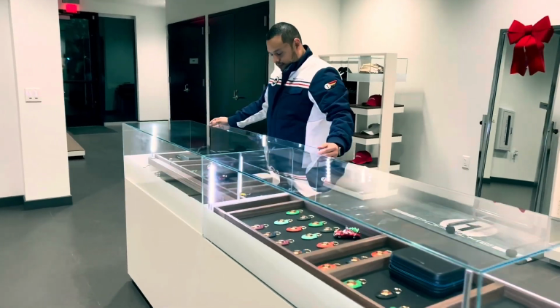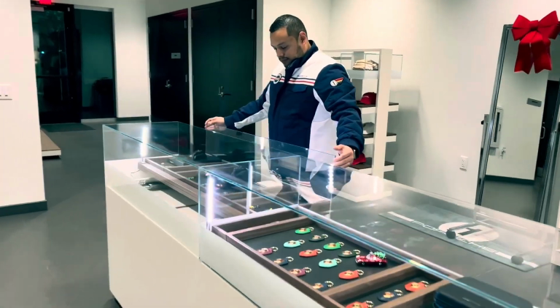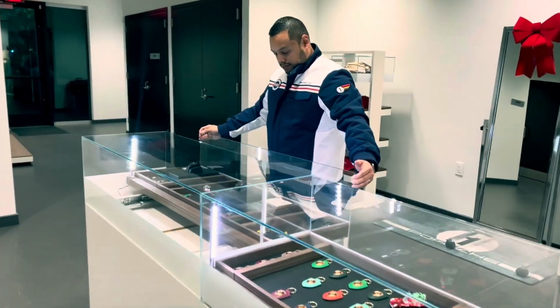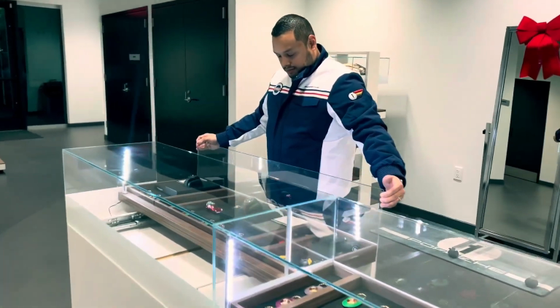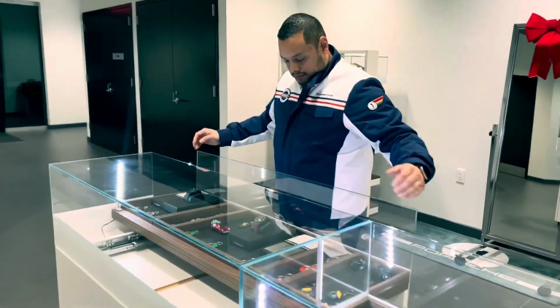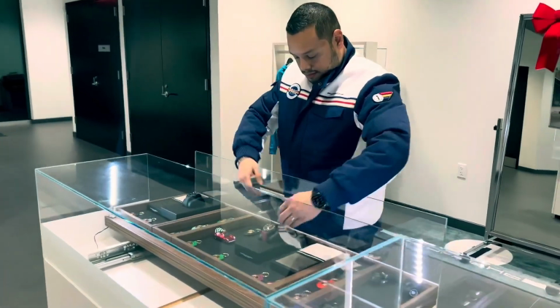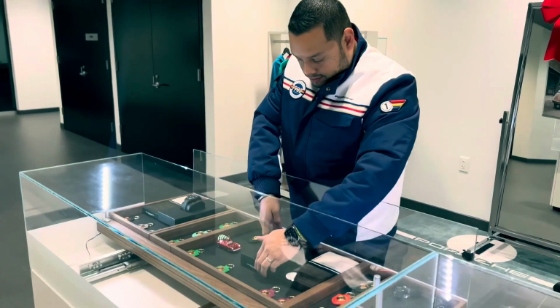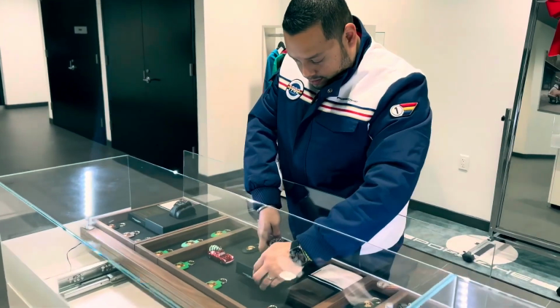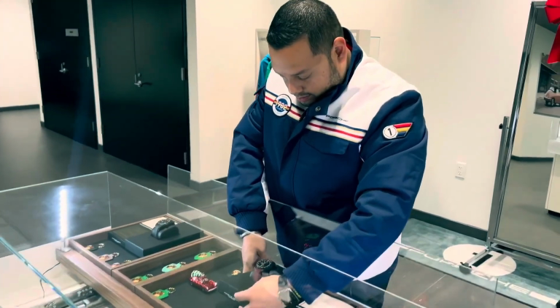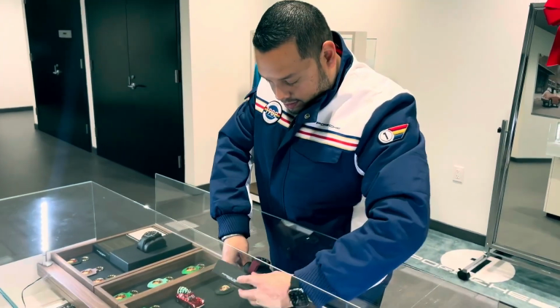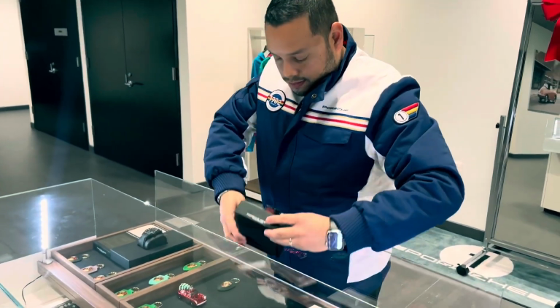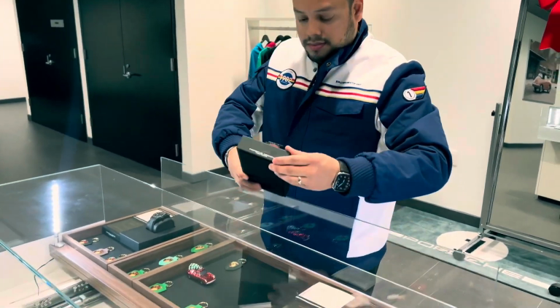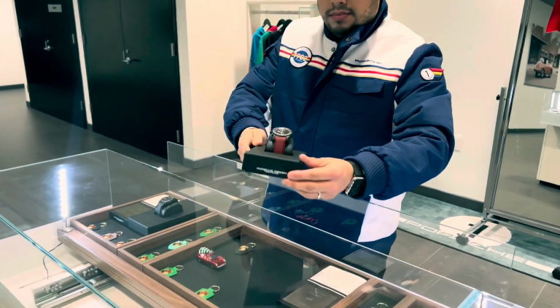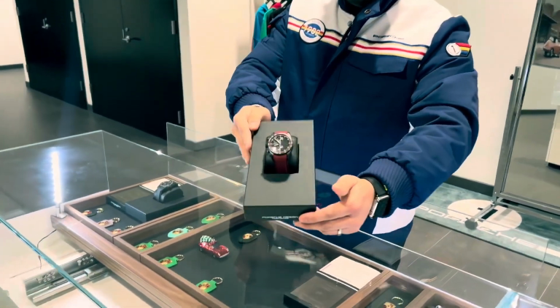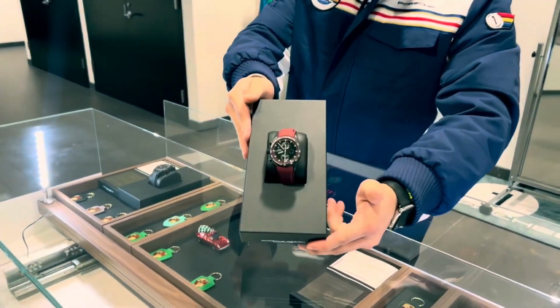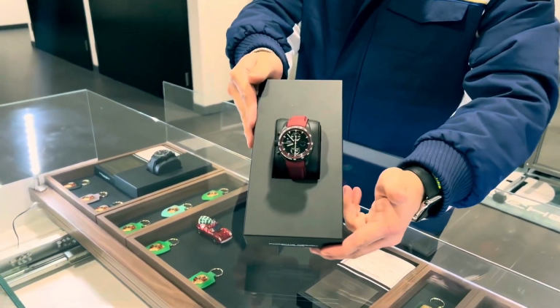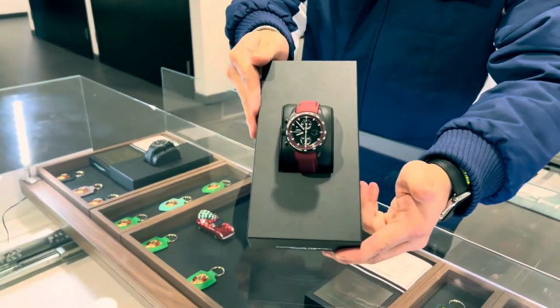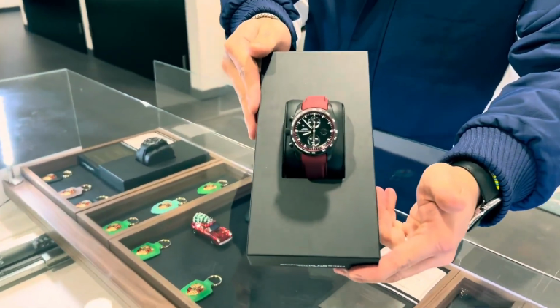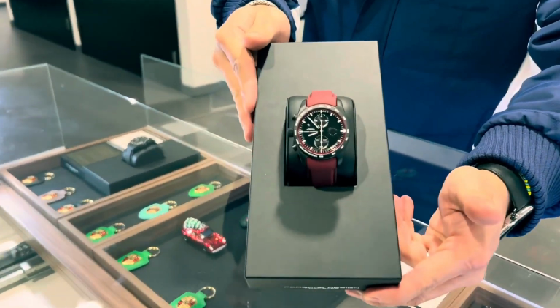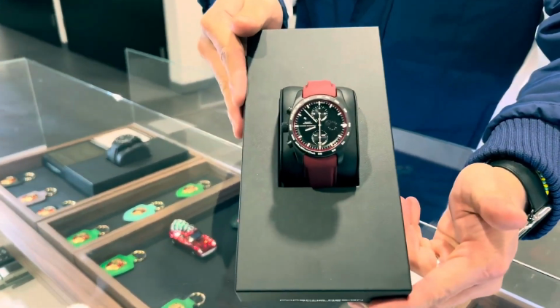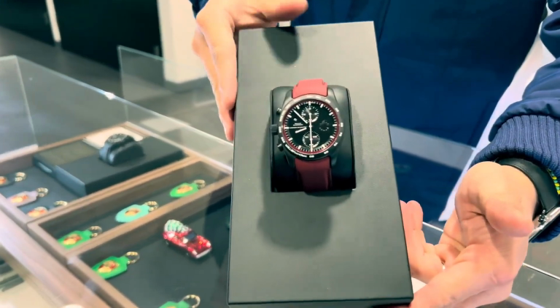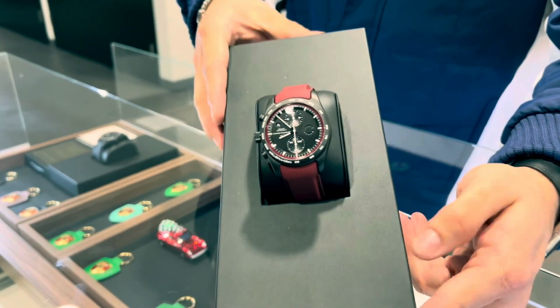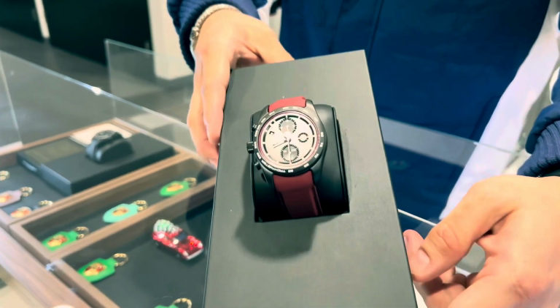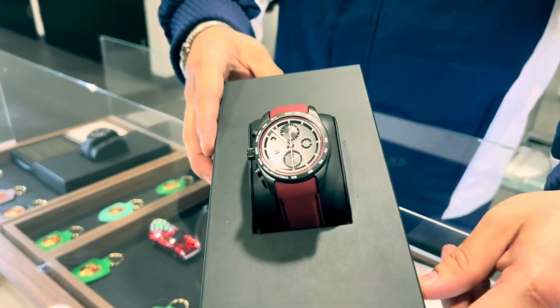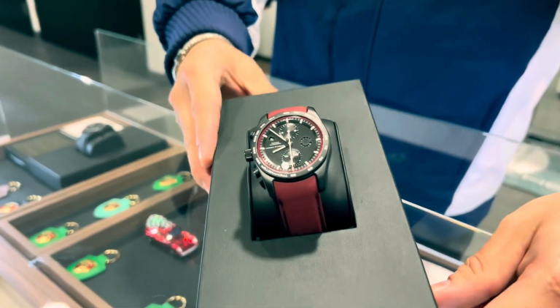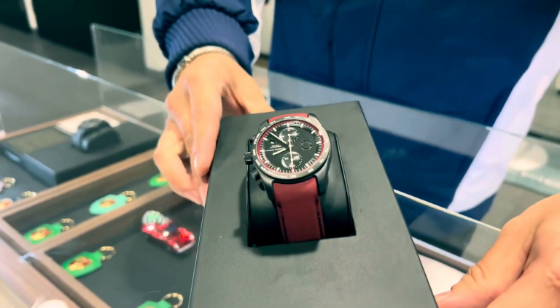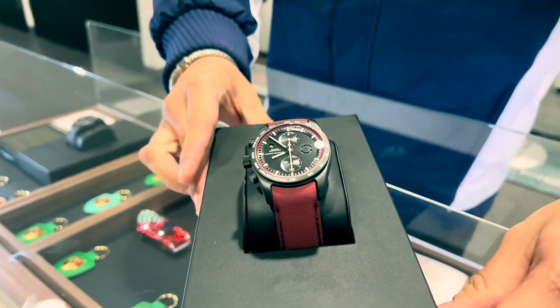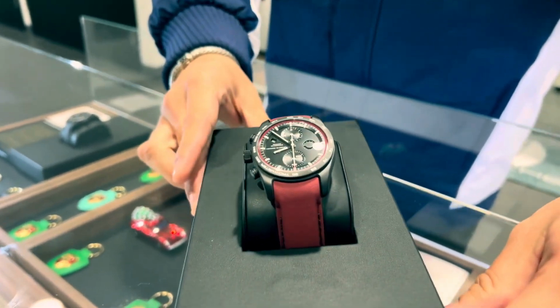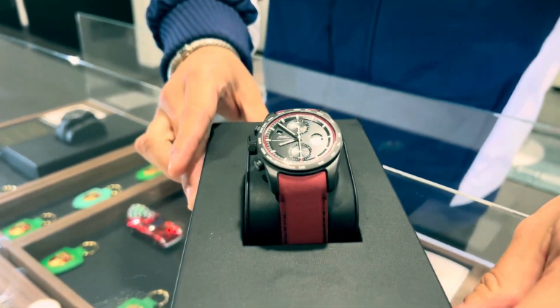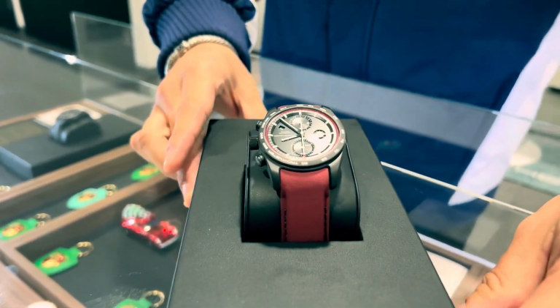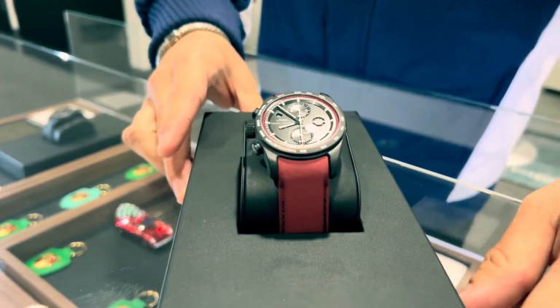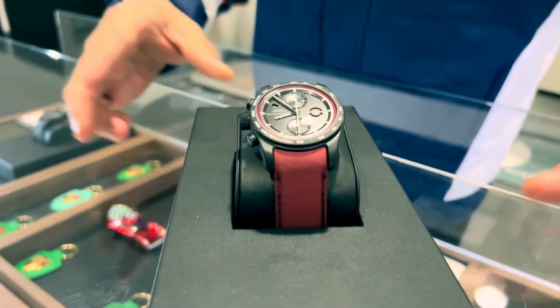Imagine a watch uniquely yours down to the very last detail. With our custom order program, you can create a timepiece as individual as your very own fingerprint.